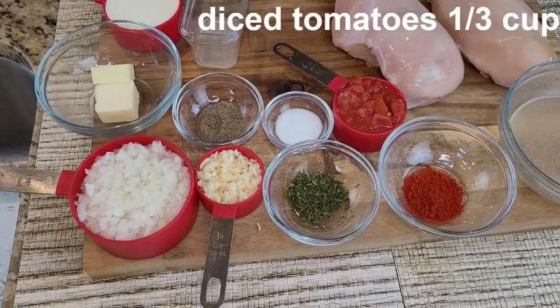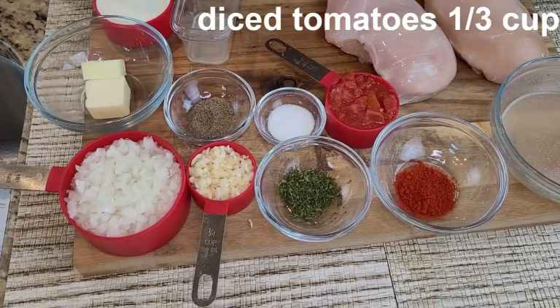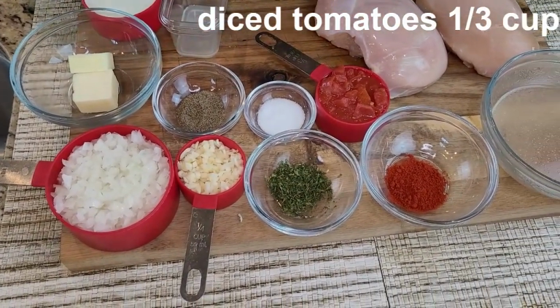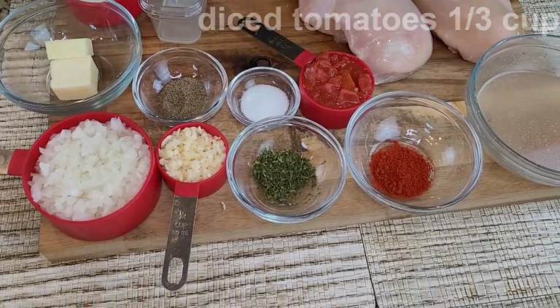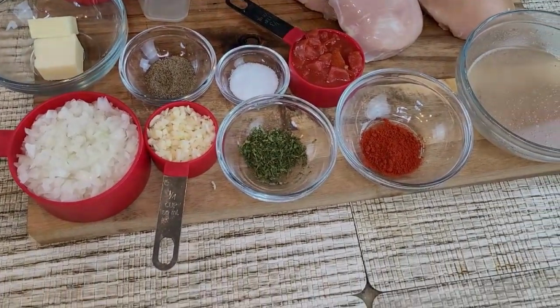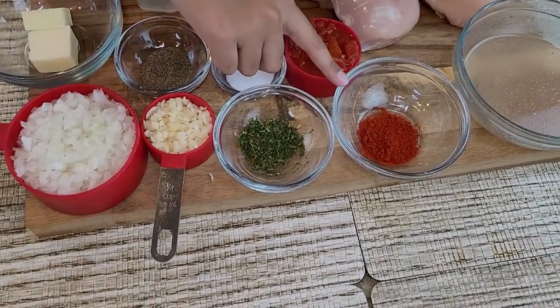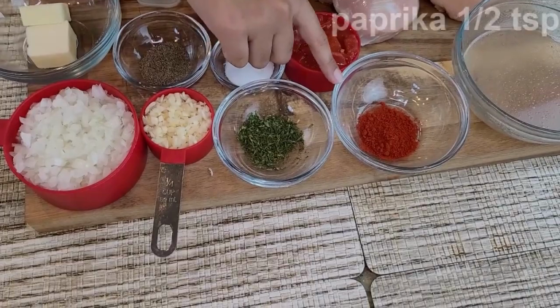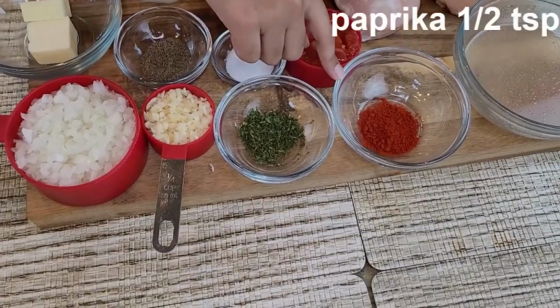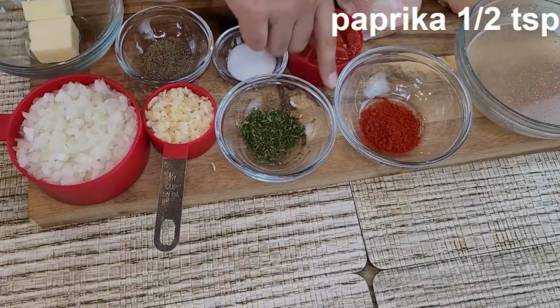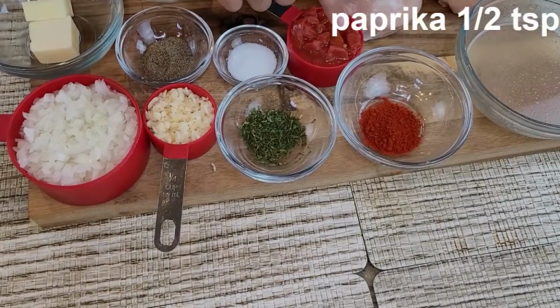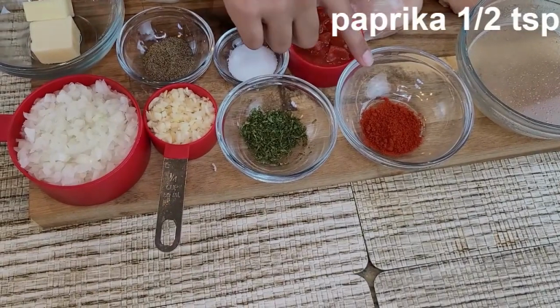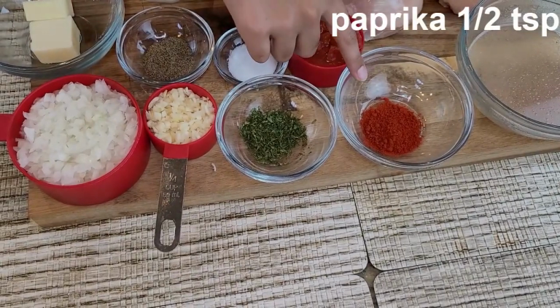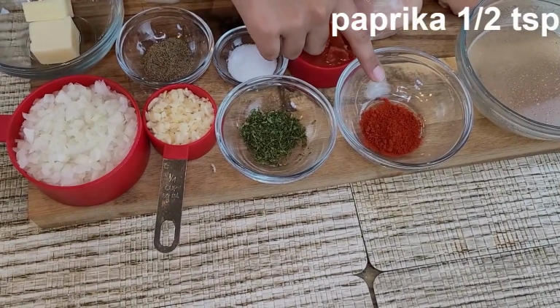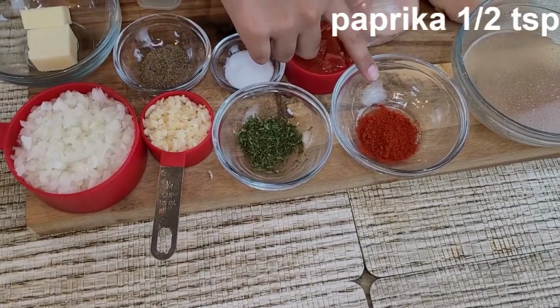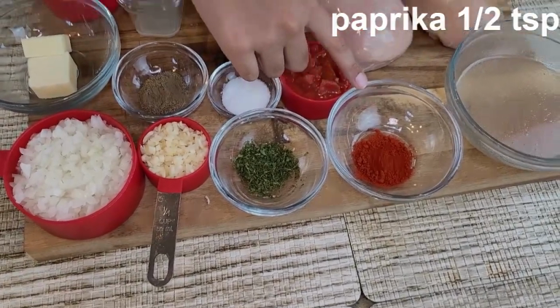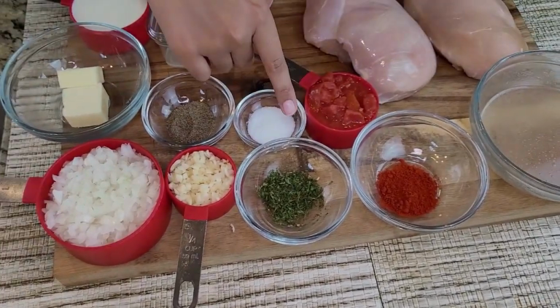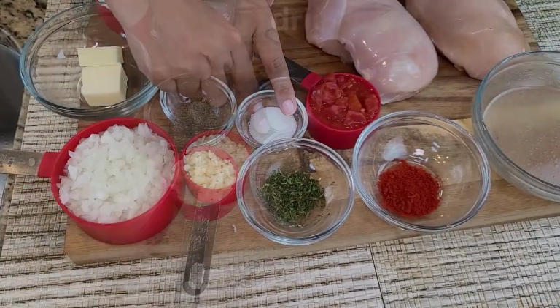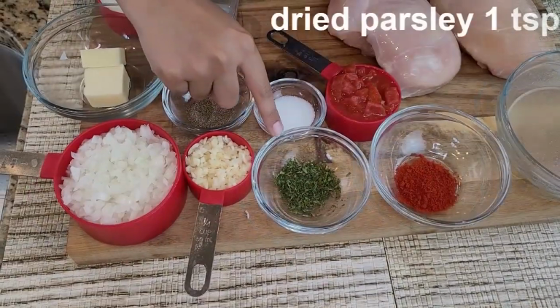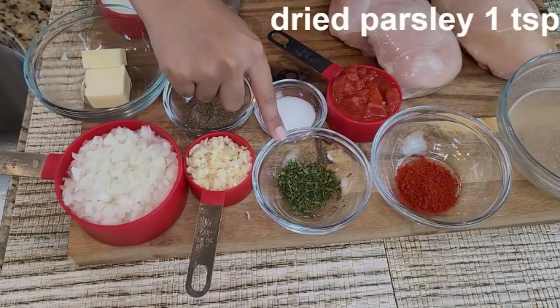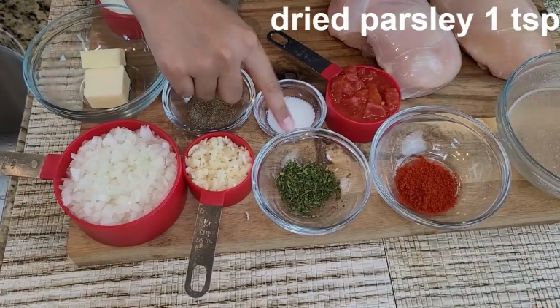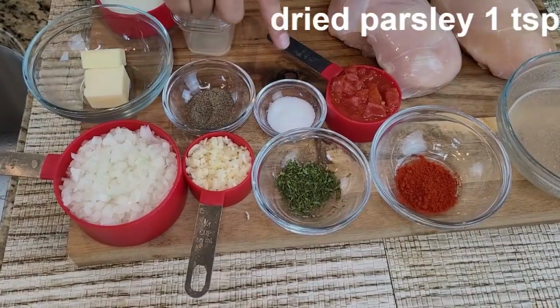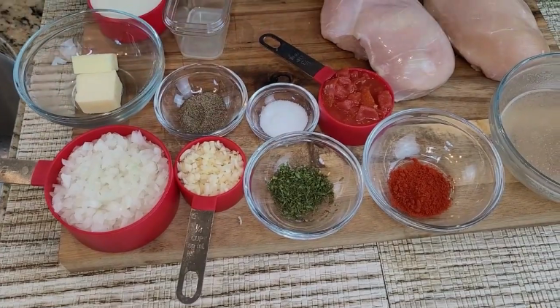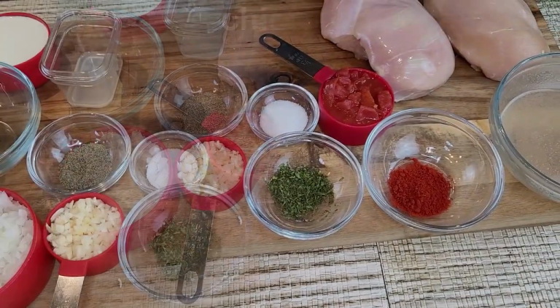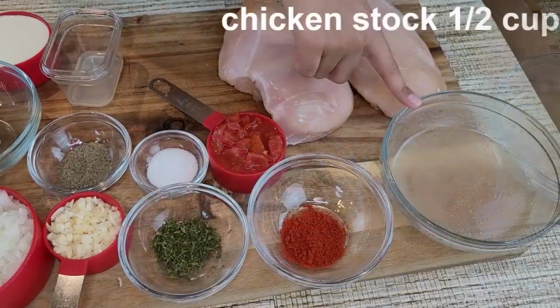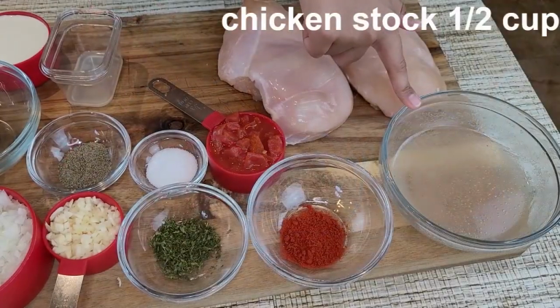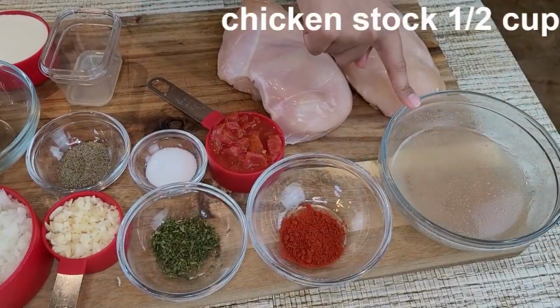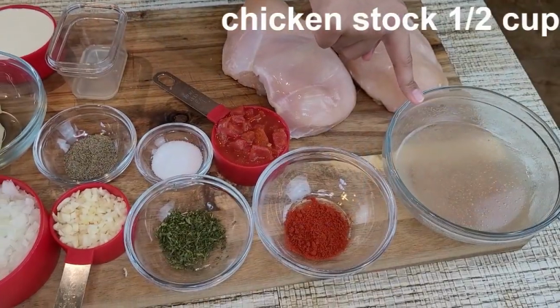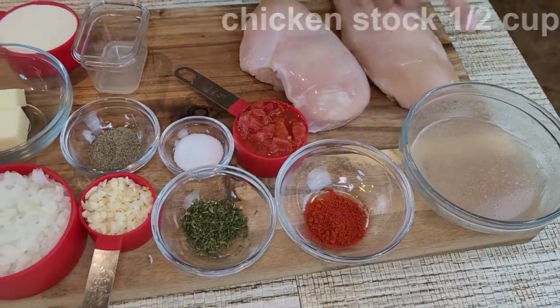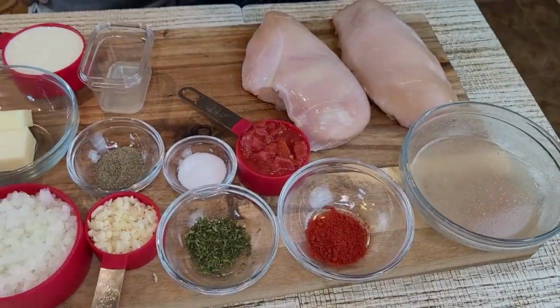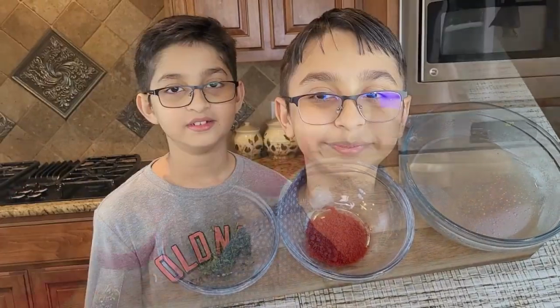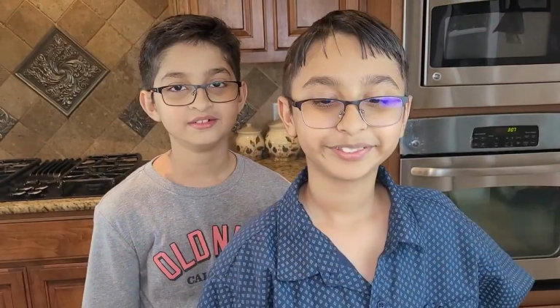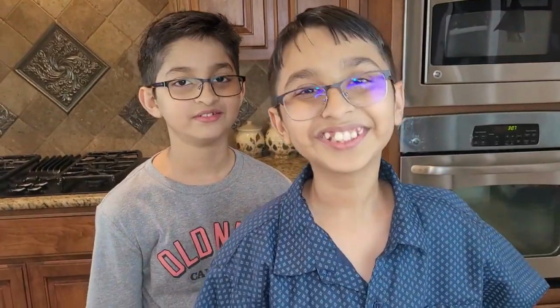Half teaspoon of paprika, one teaspoon of dried parsley, and half cup of chicken stock. So let's start.